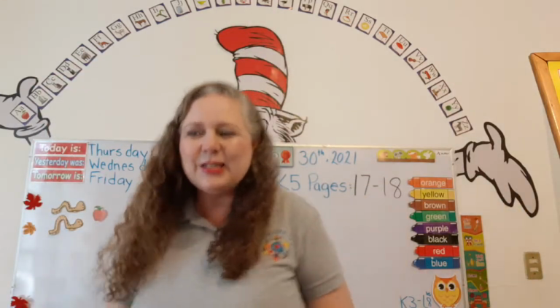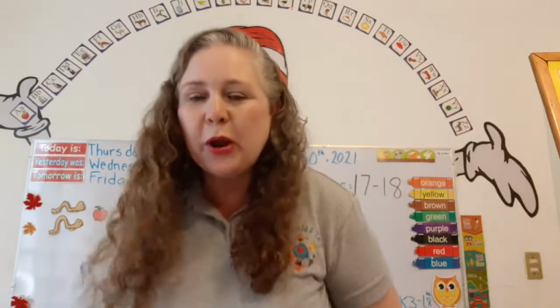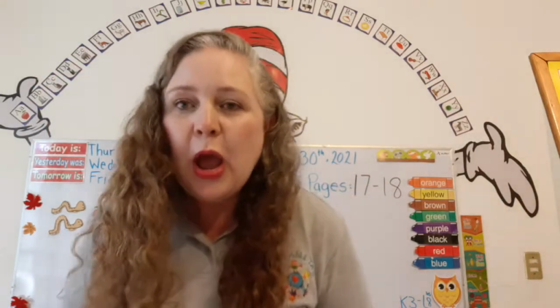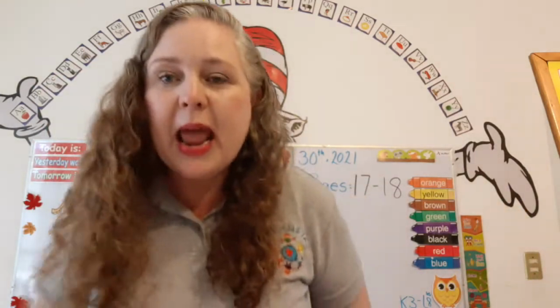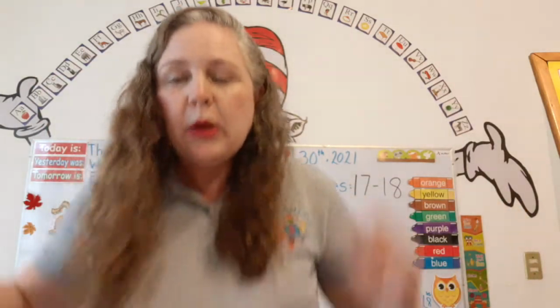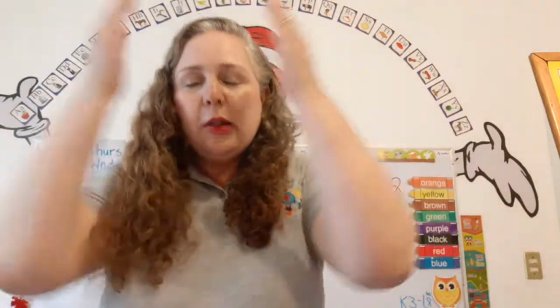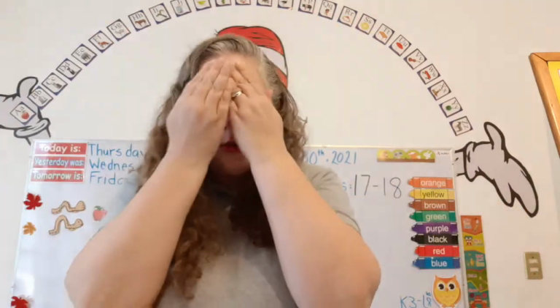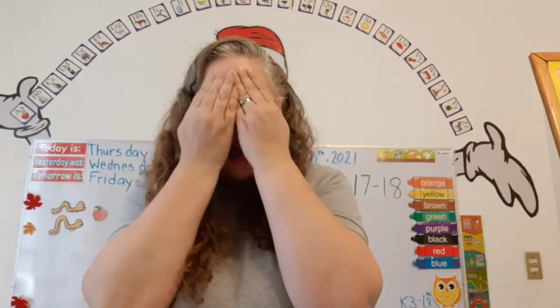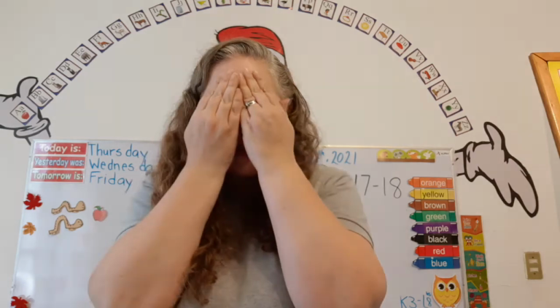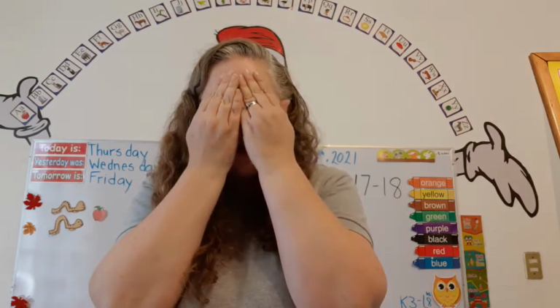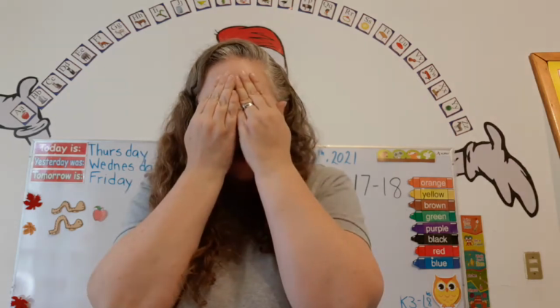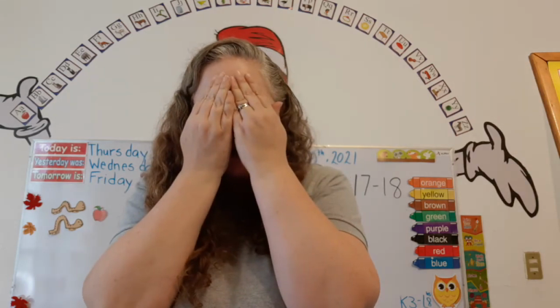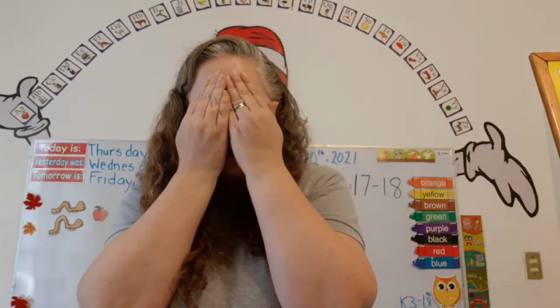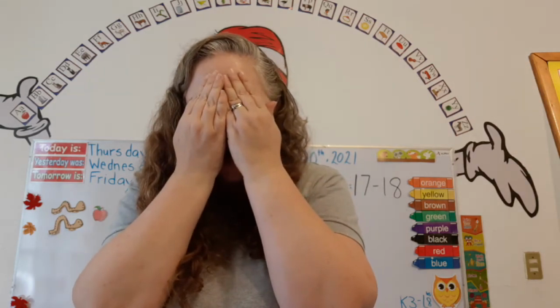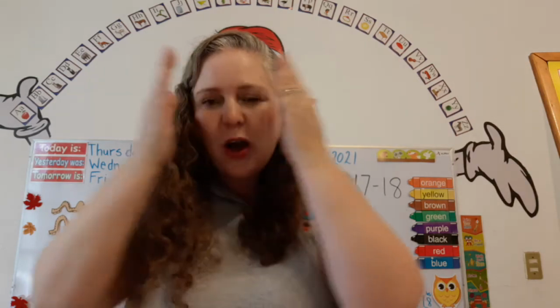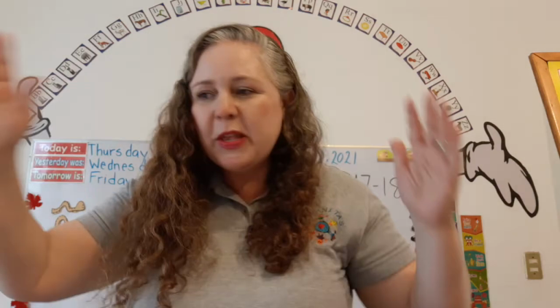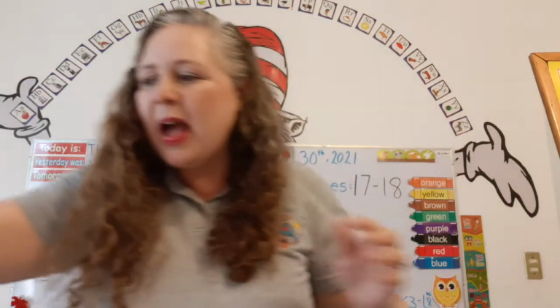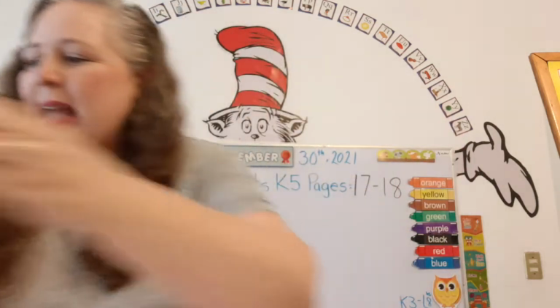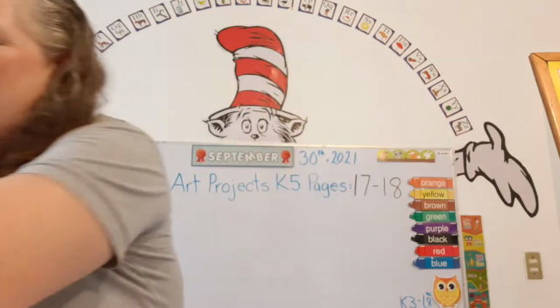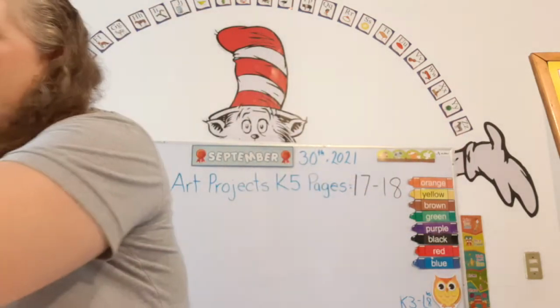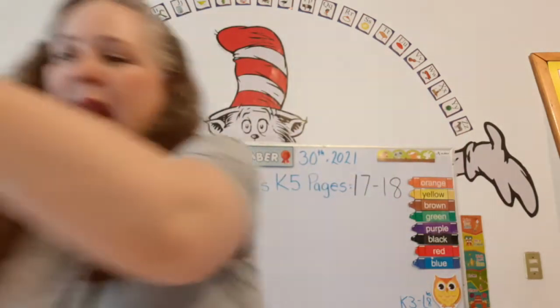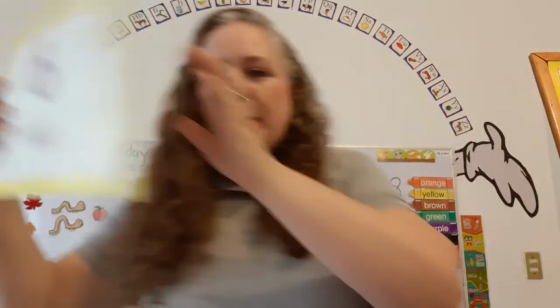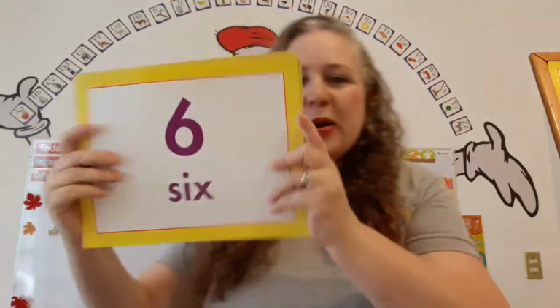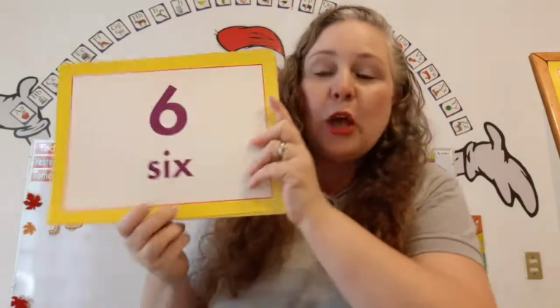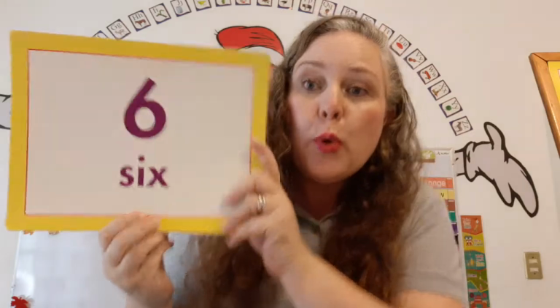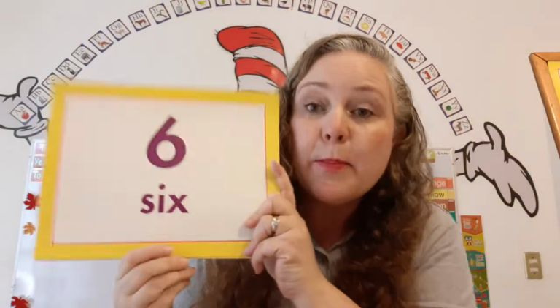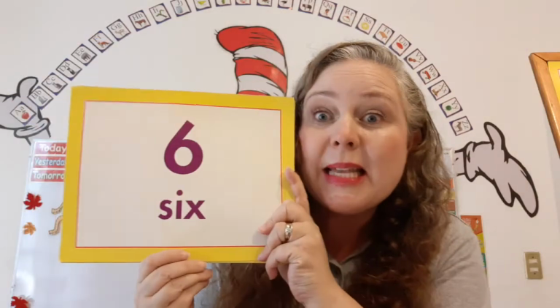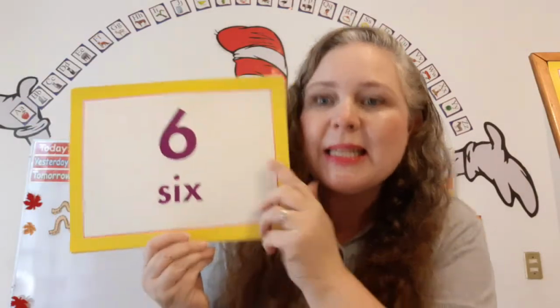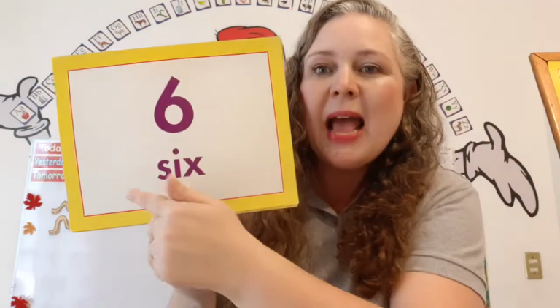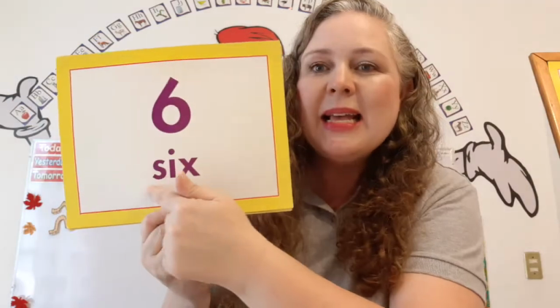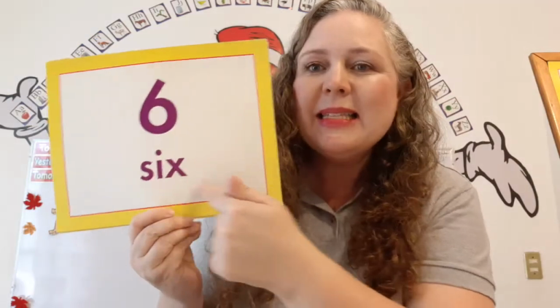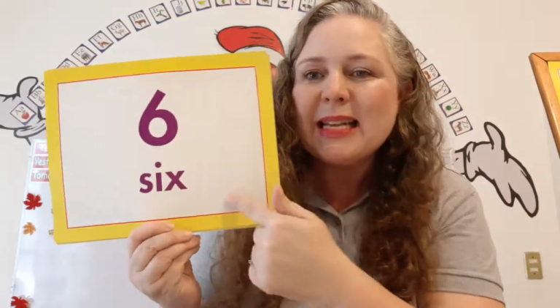Super! Now, close your eyes. Open your eyes. Numbers! What number is this?